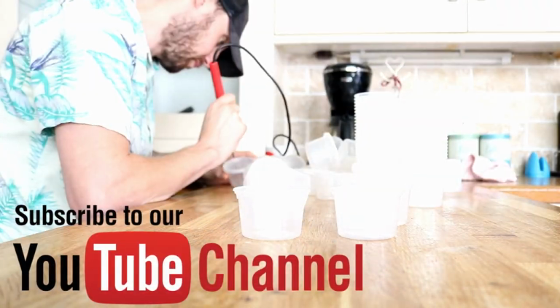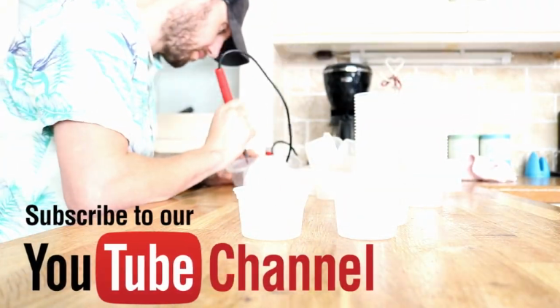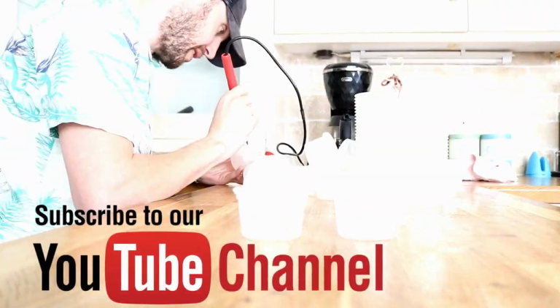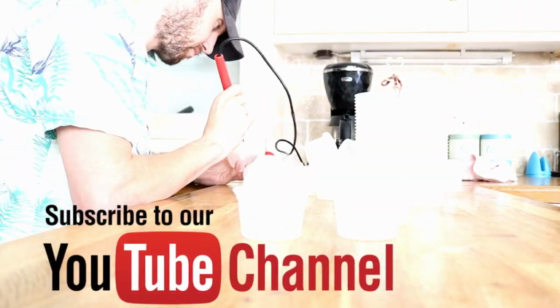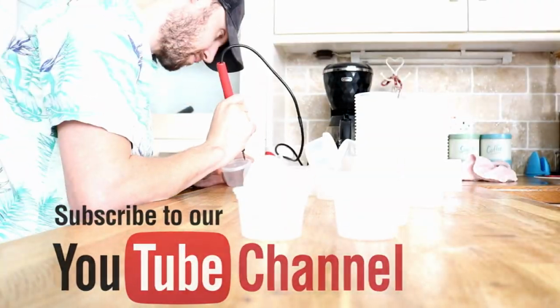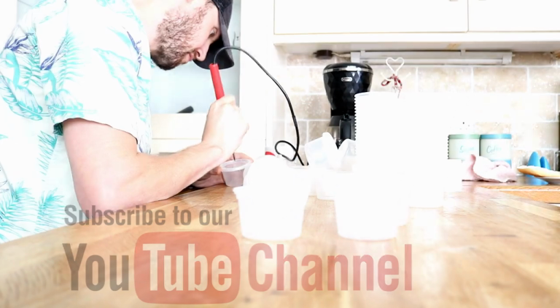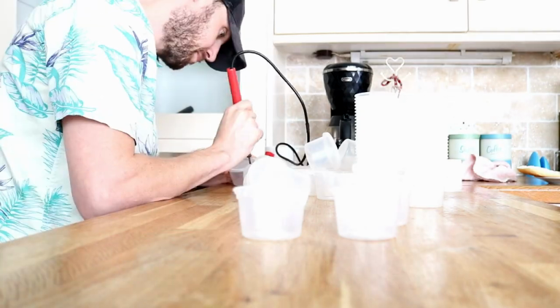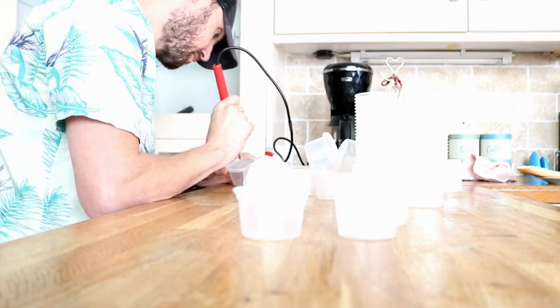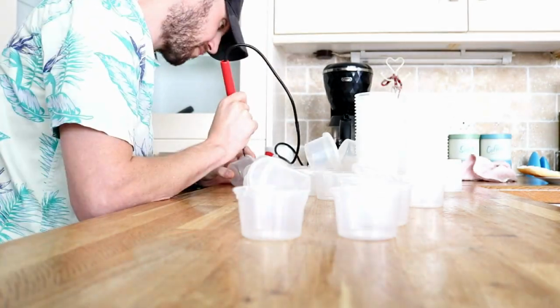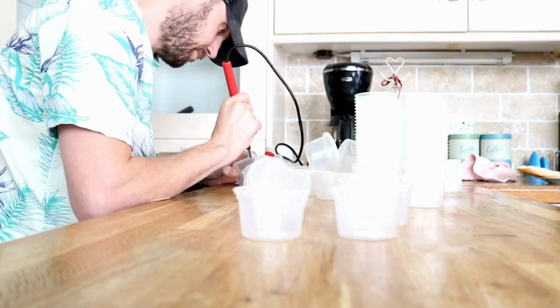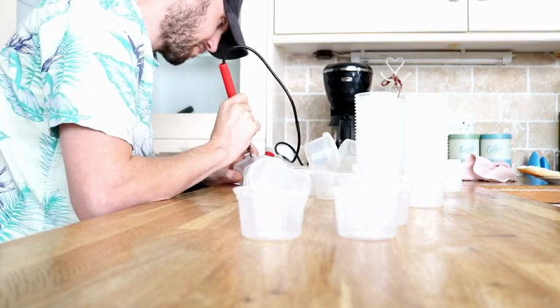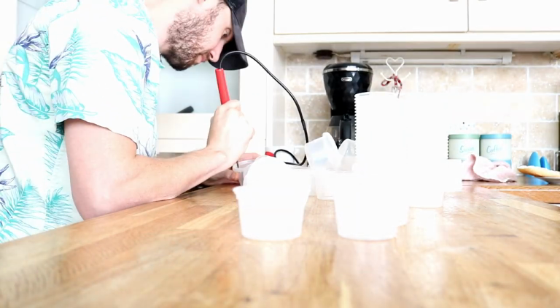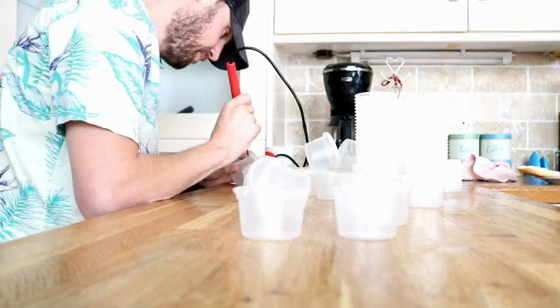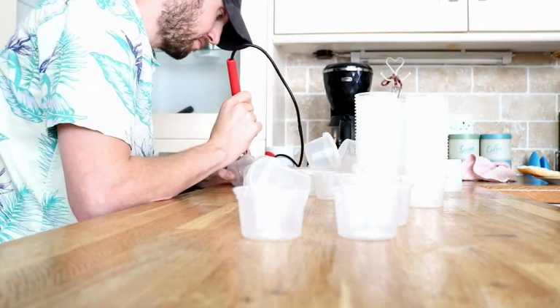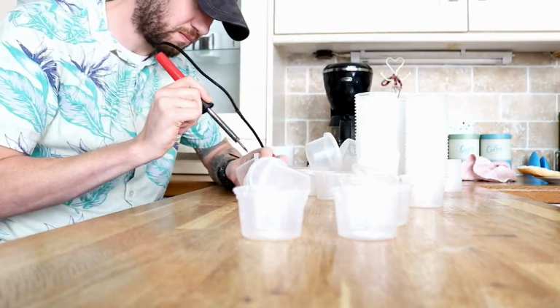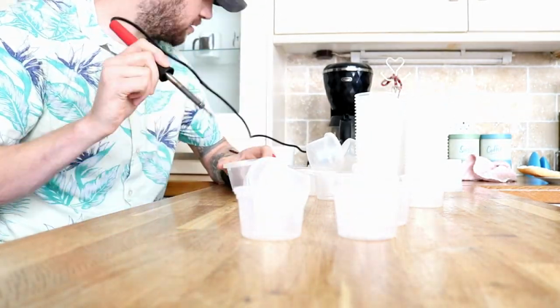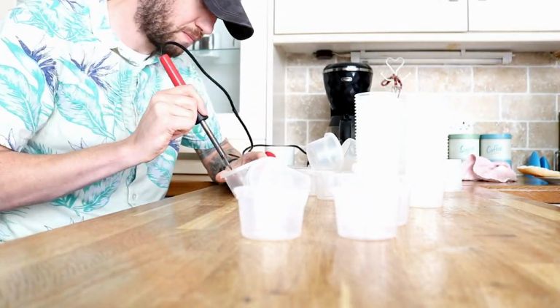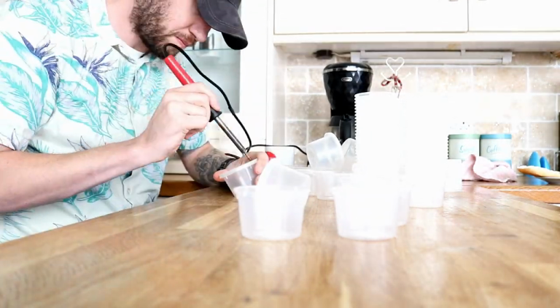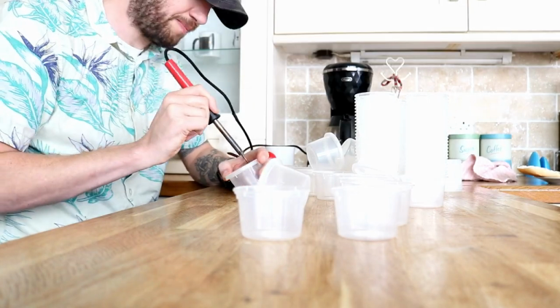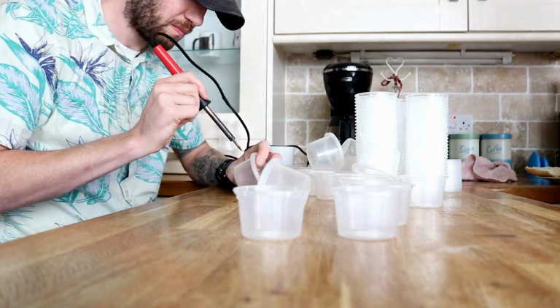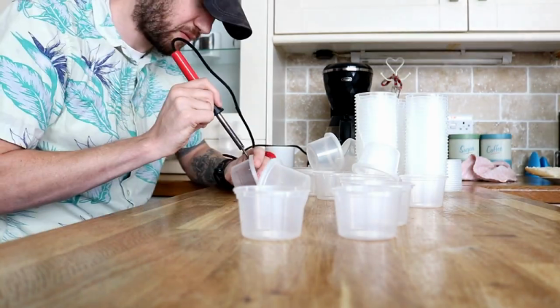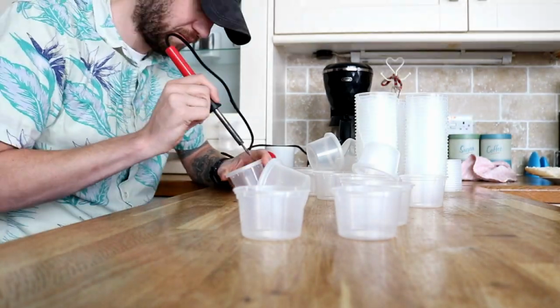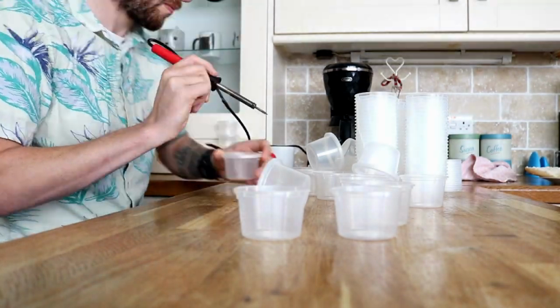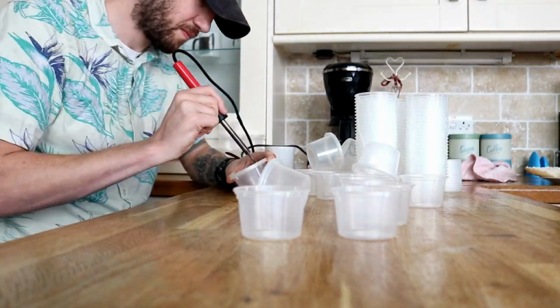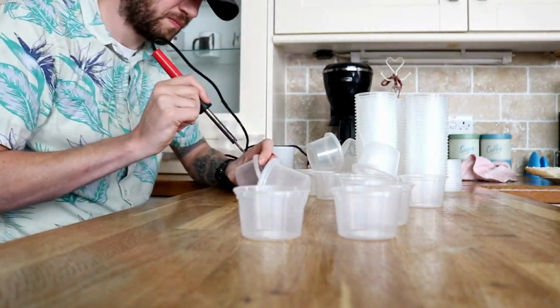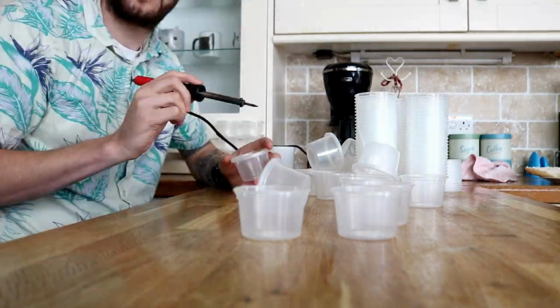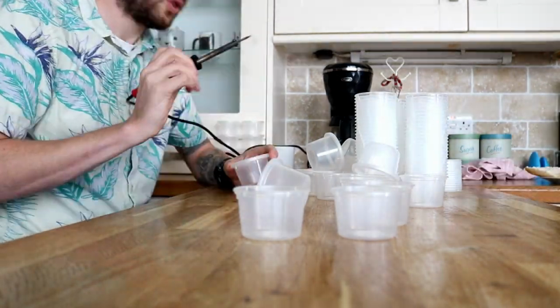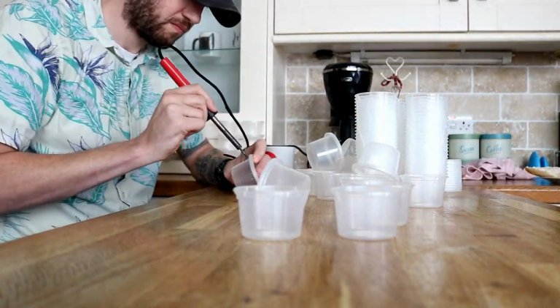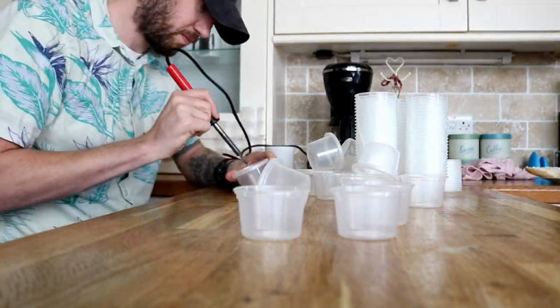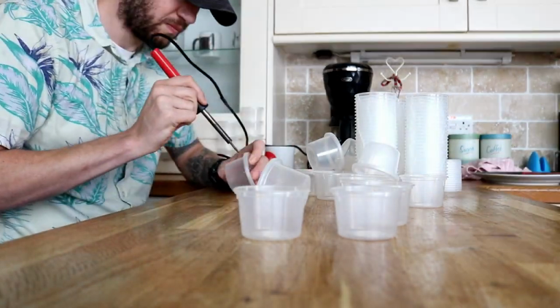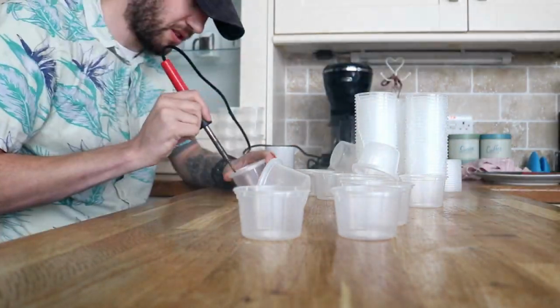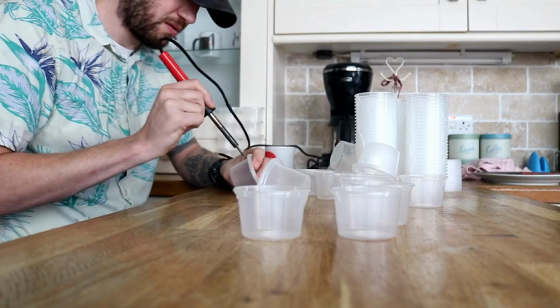In this episode, I'm just going to show you the absolute worst part of breeding spiders — the tedium that comes with making pots. This is, without a doubt, my worst part of the hobby, which I hate.